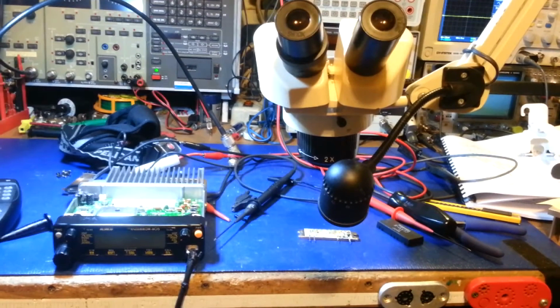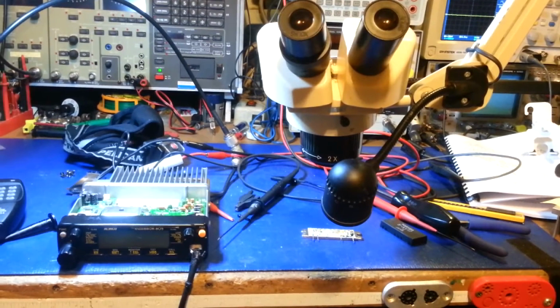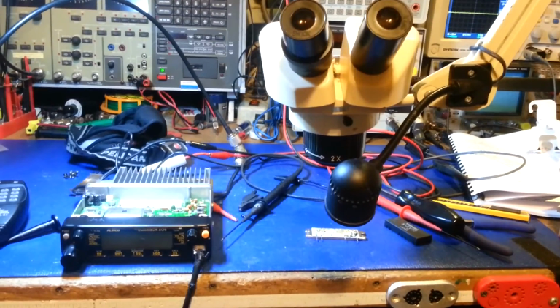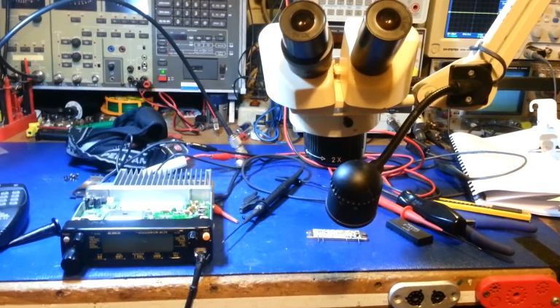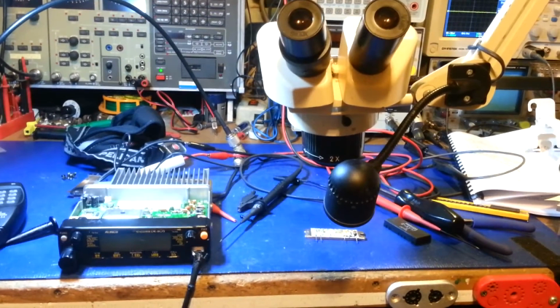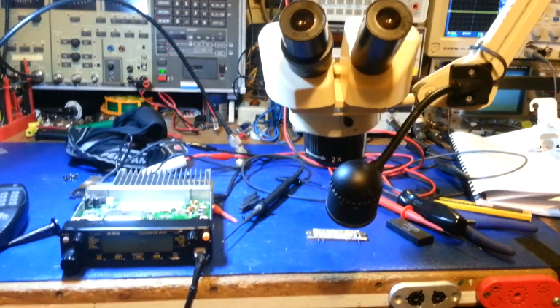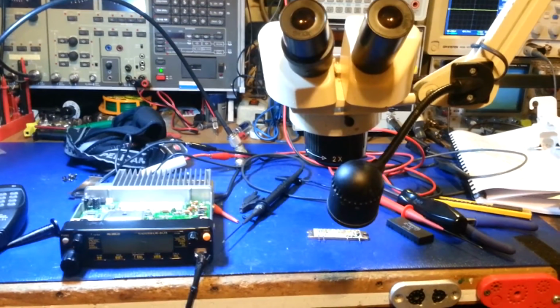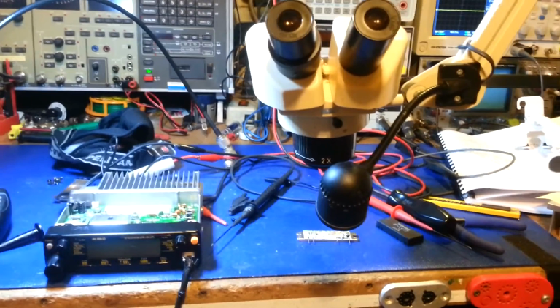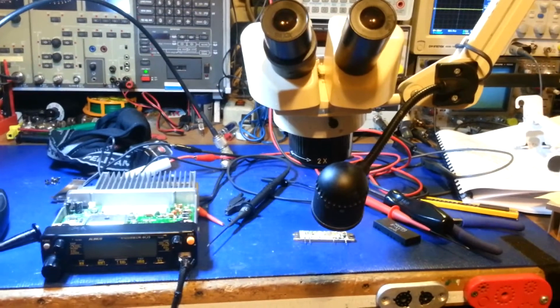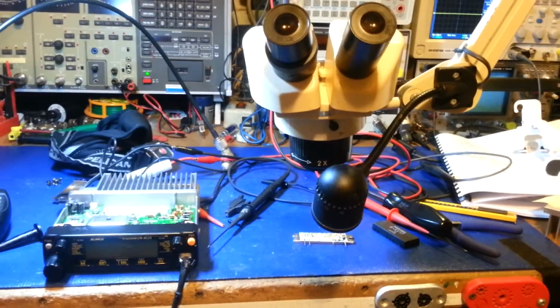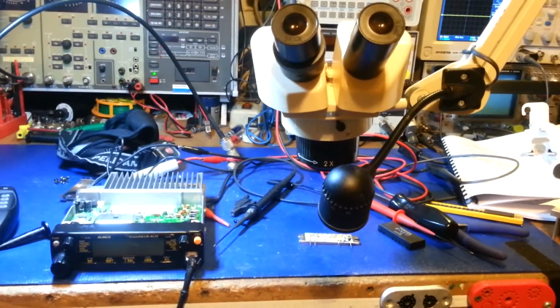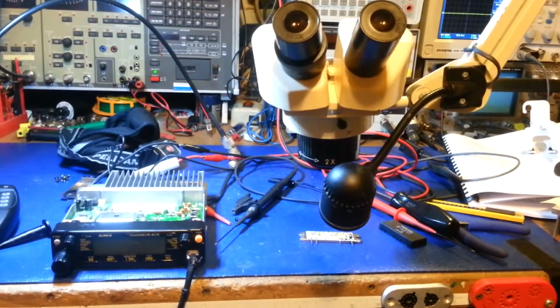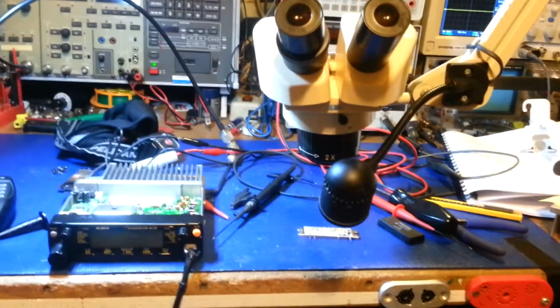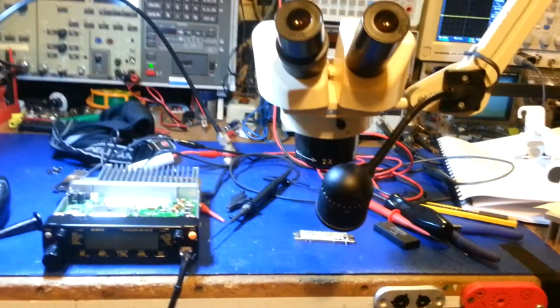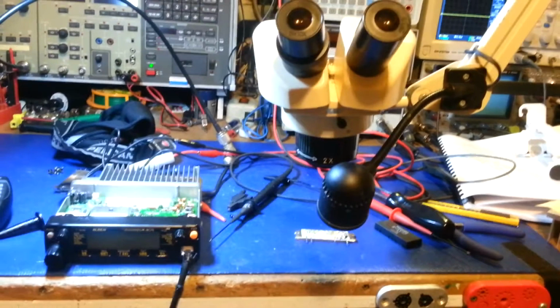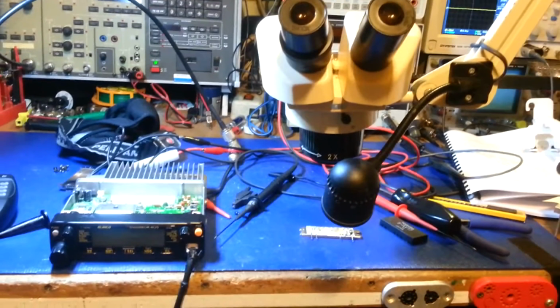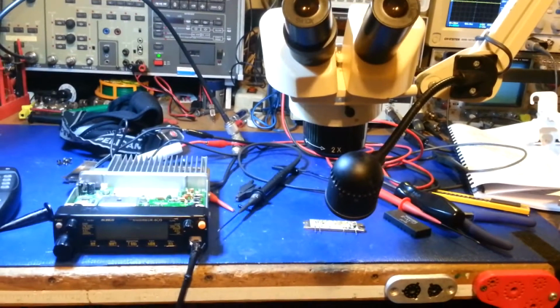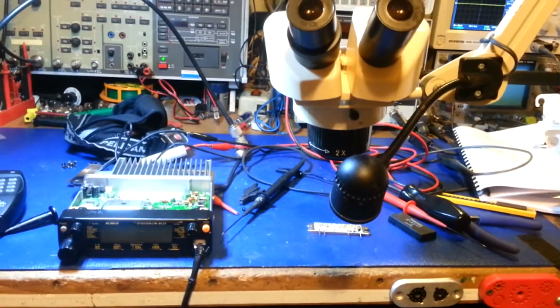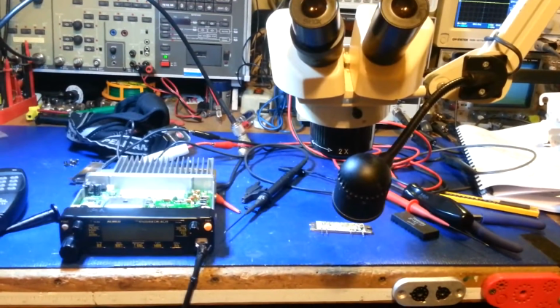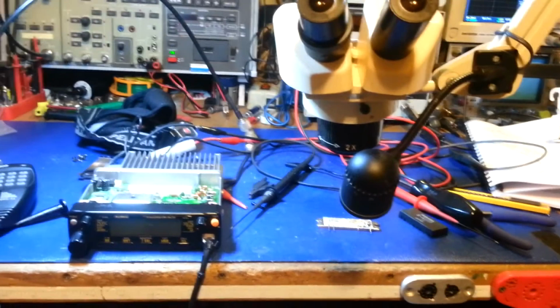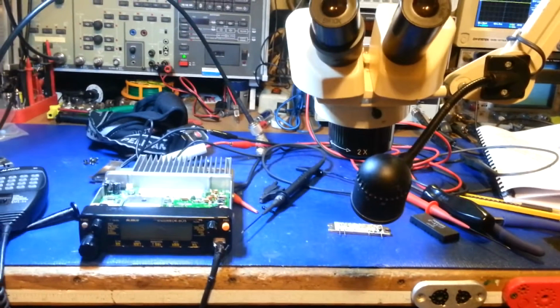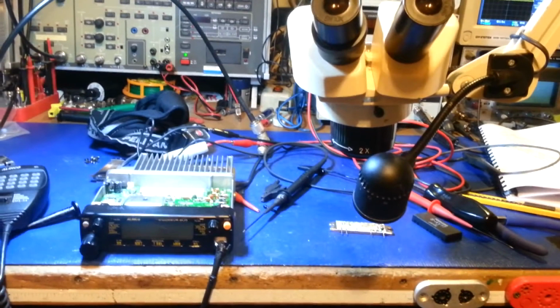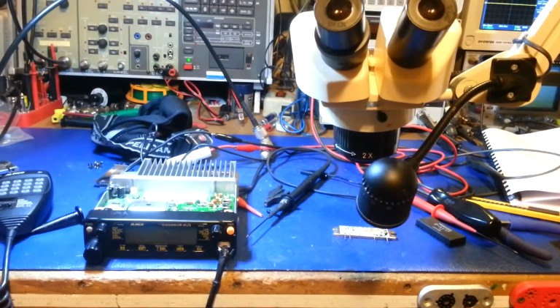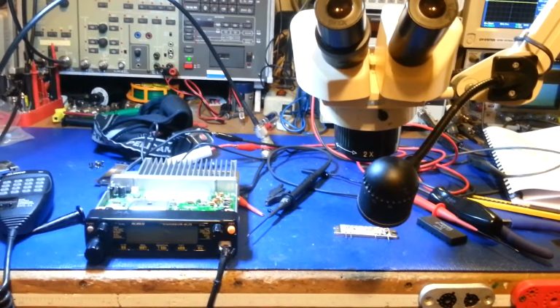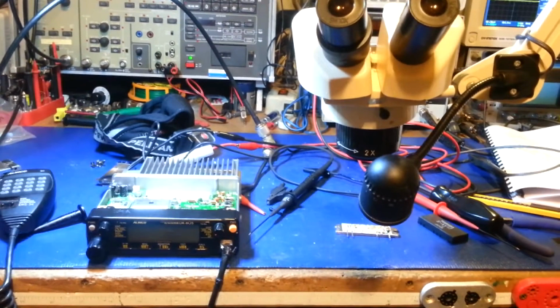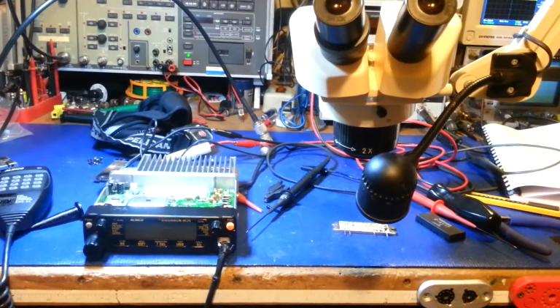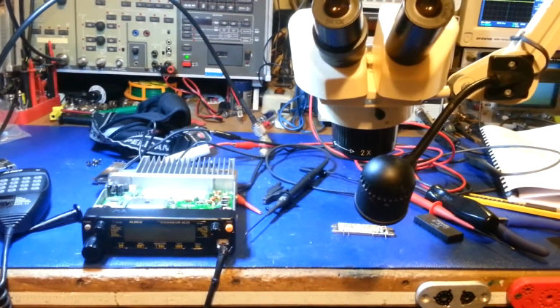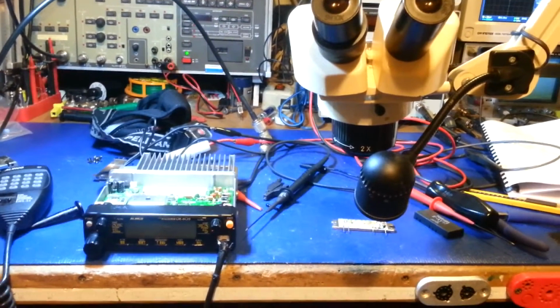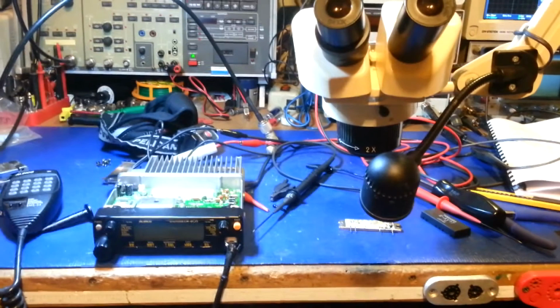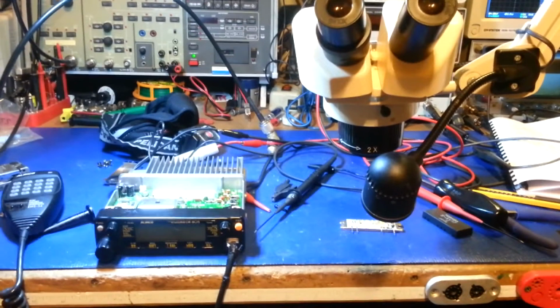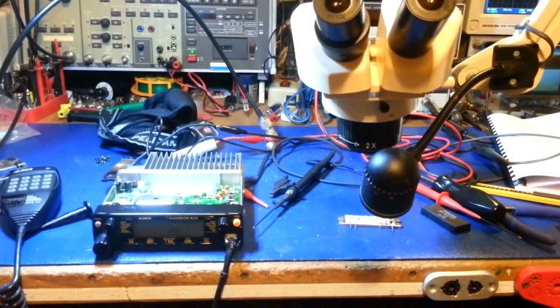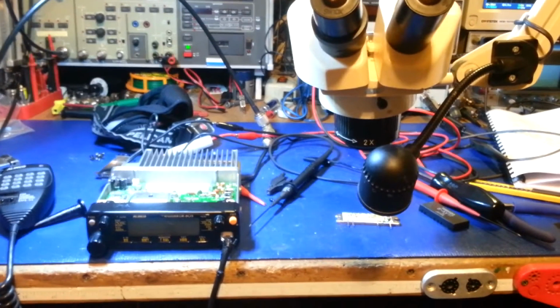We've got the Elenco DR605 on the bench. This is the one that has UHF transmit, but does not transmit on VHF.